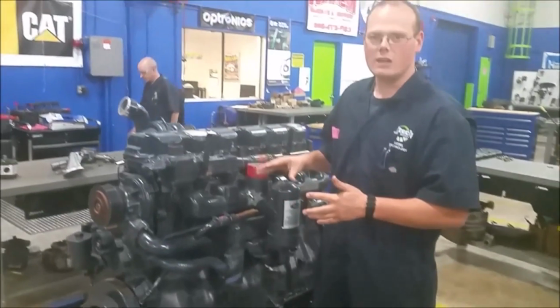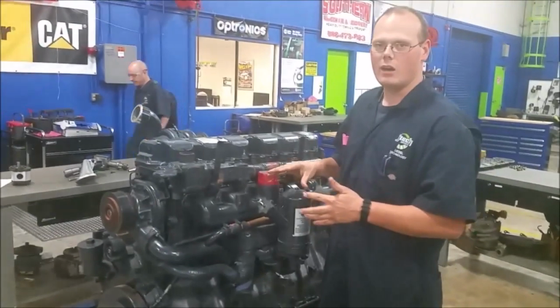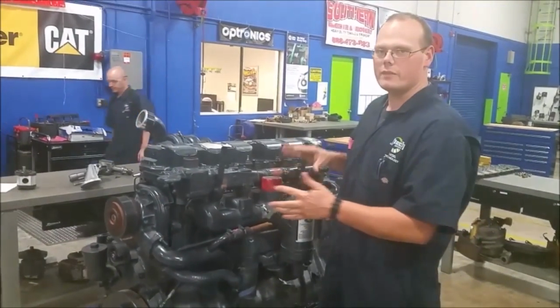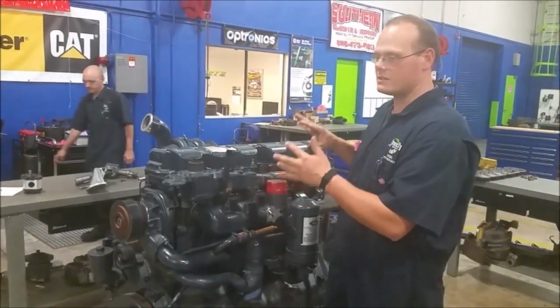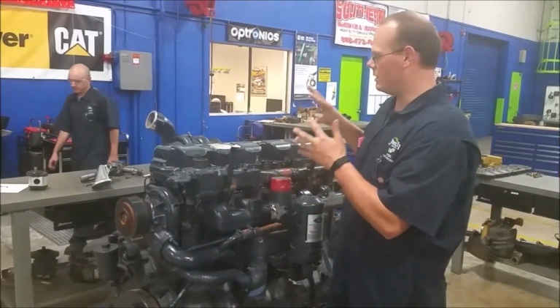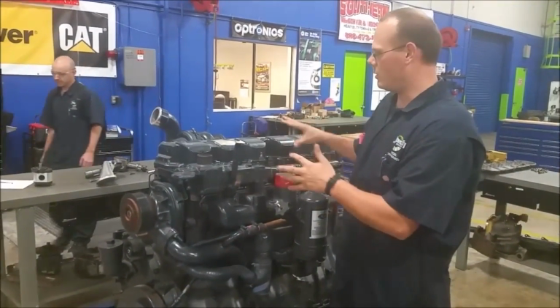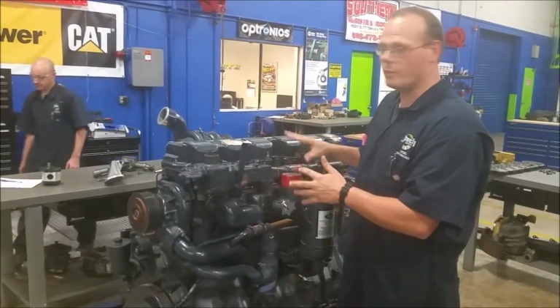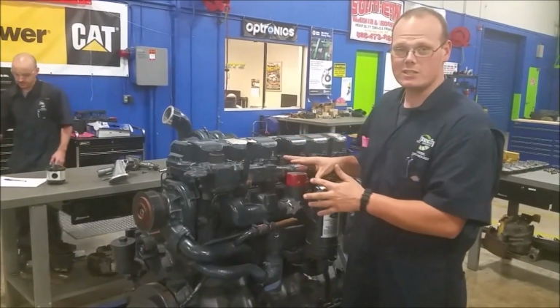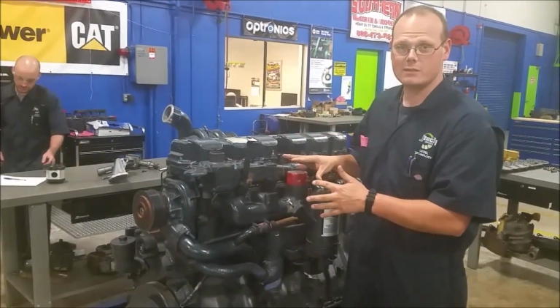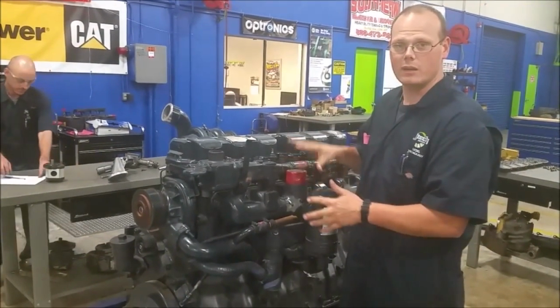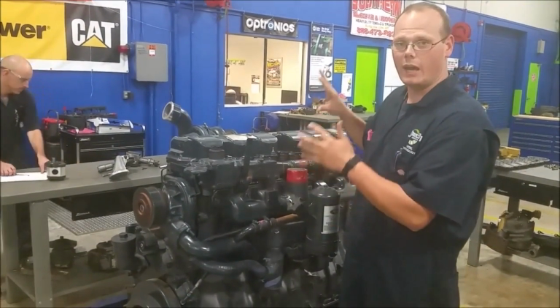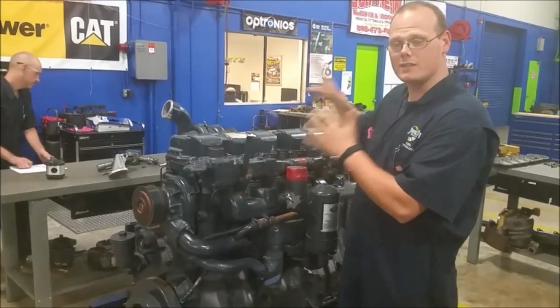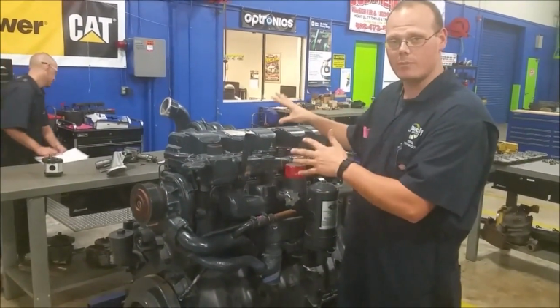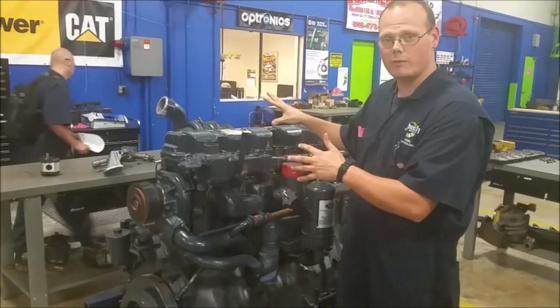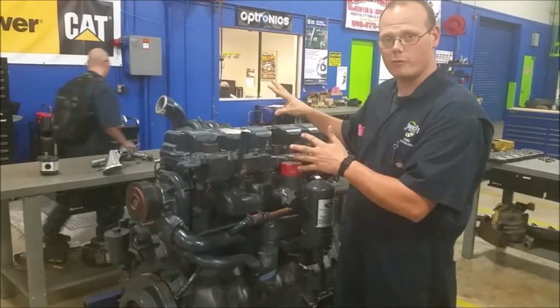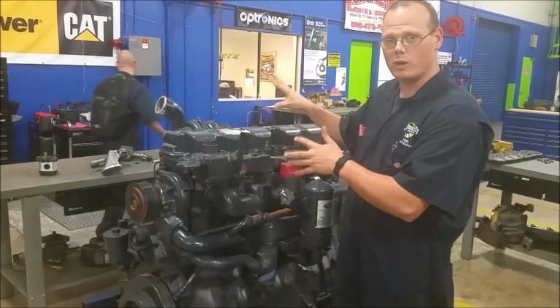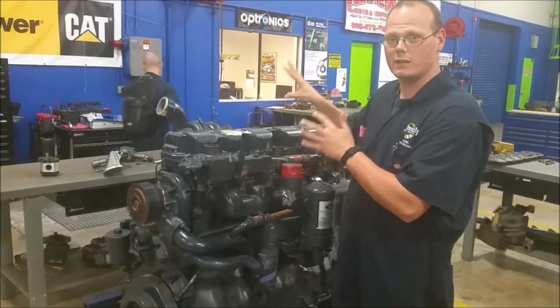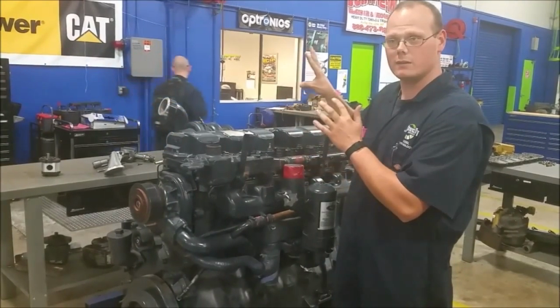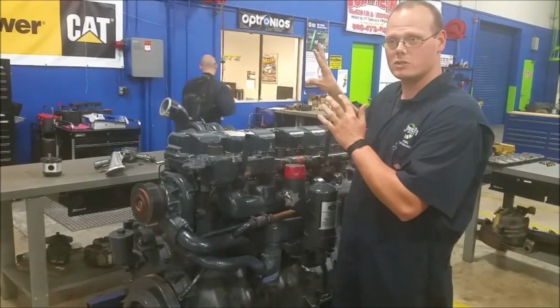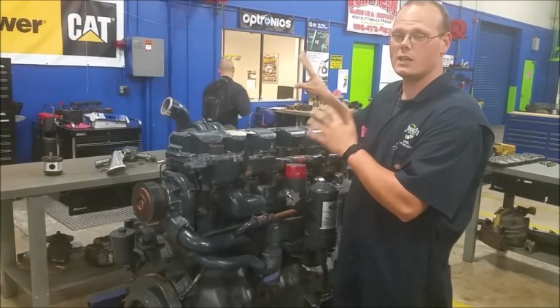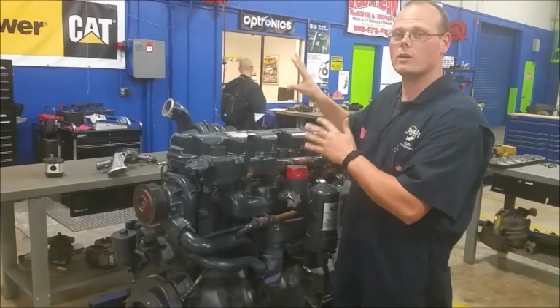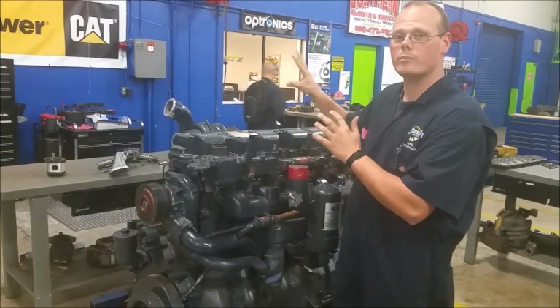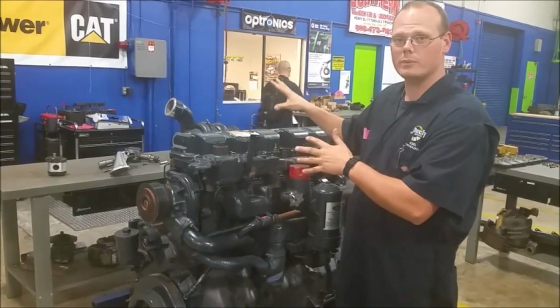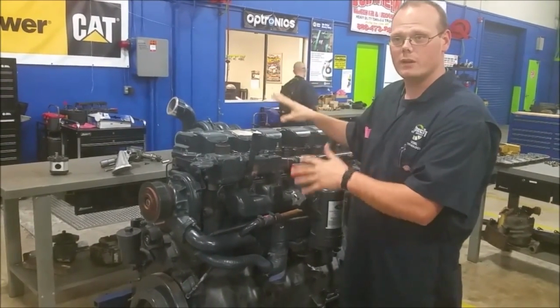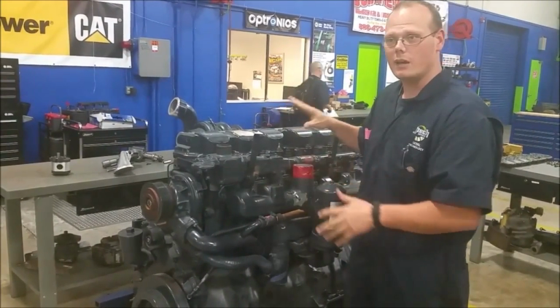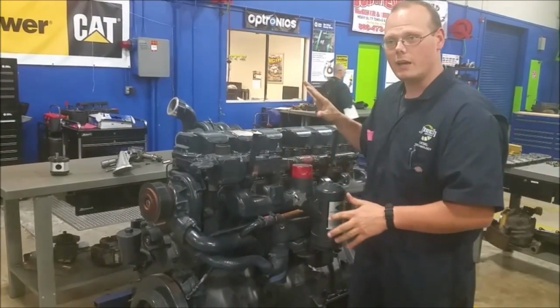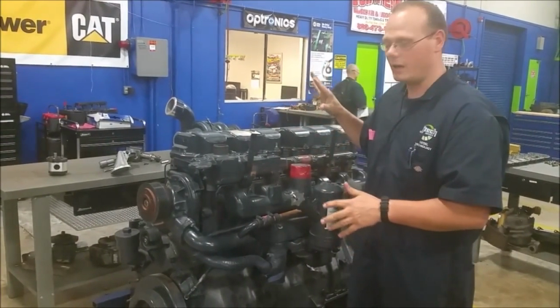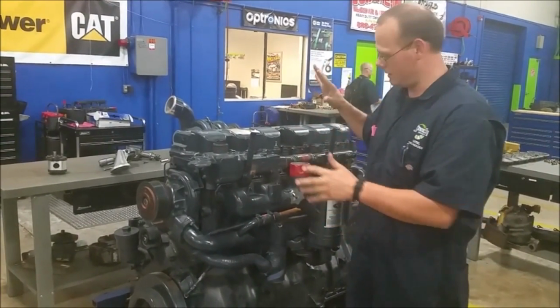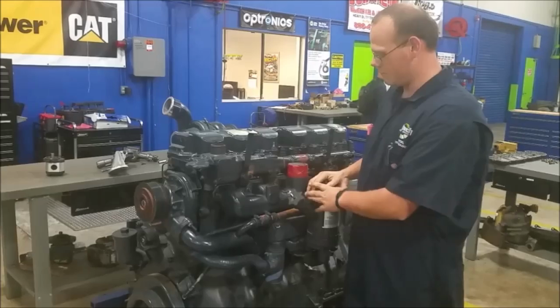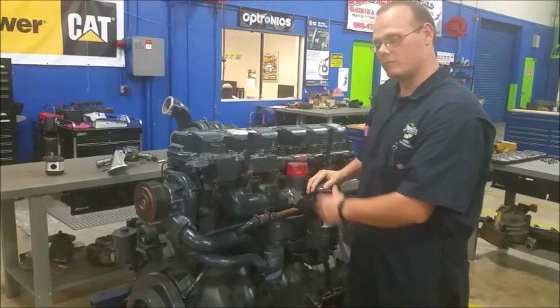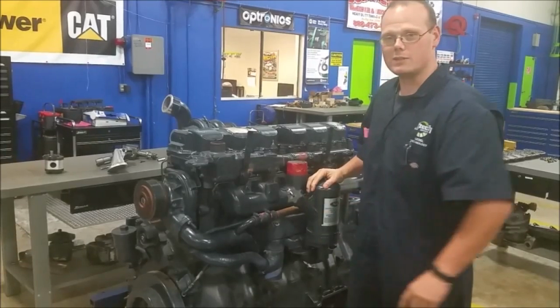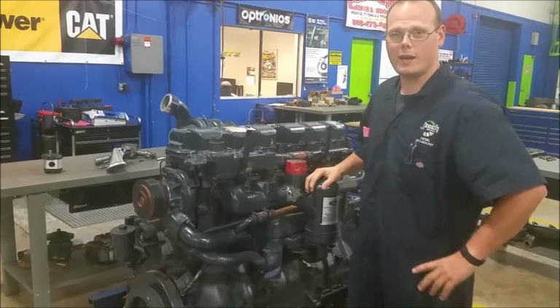So that's the basic components of this lubrication system and this type of twin gear pump — and that's all I have.